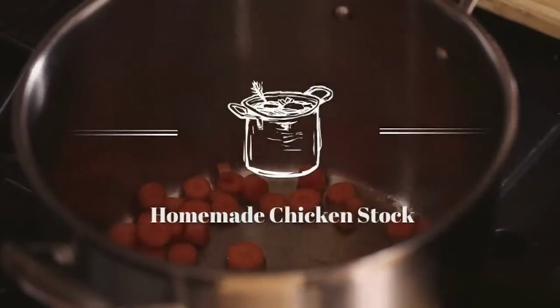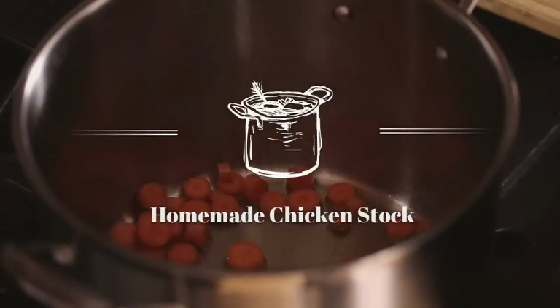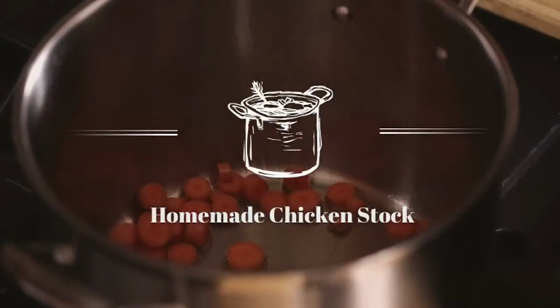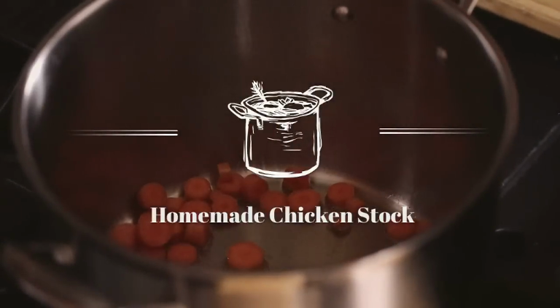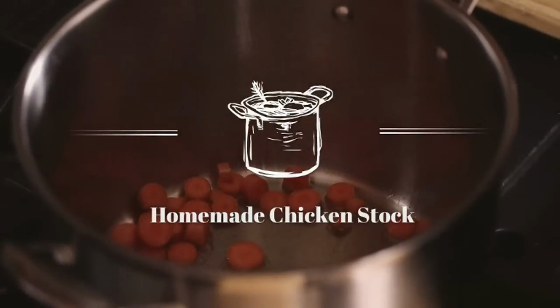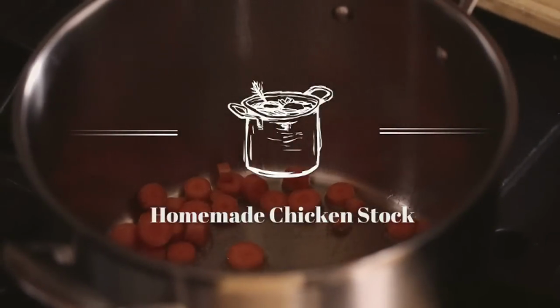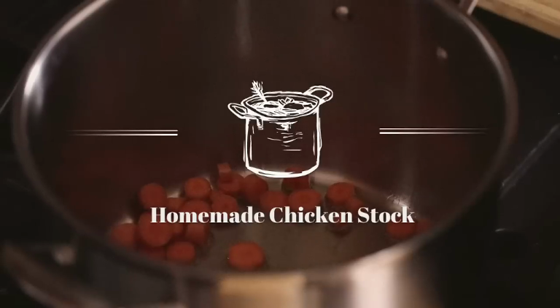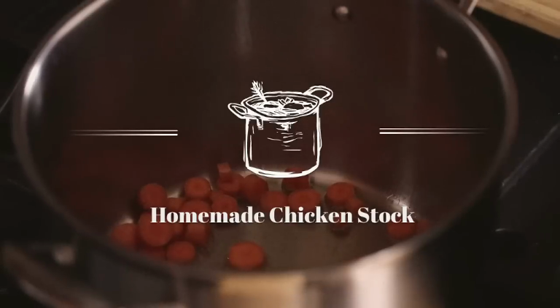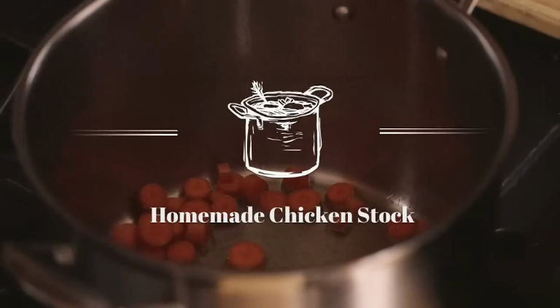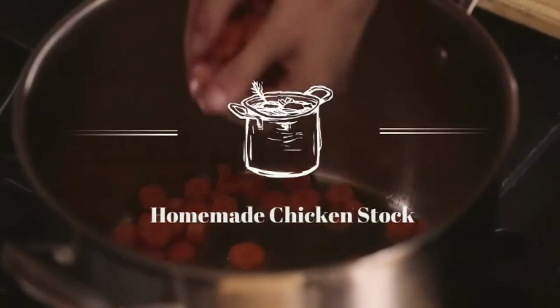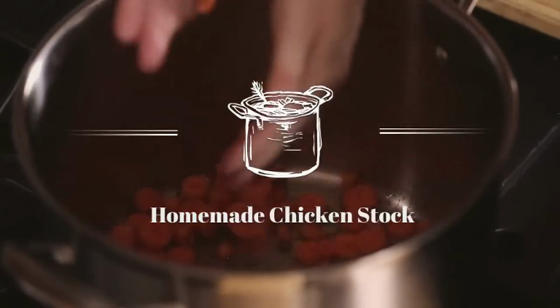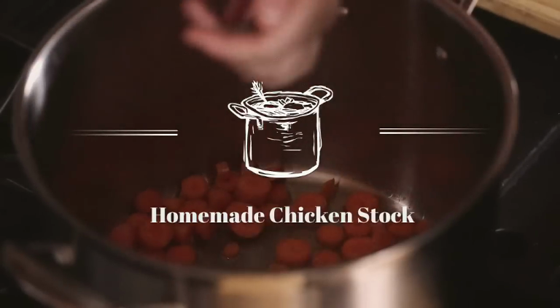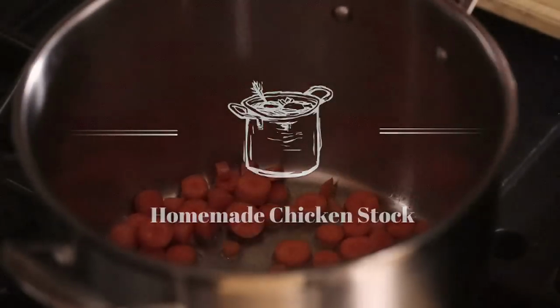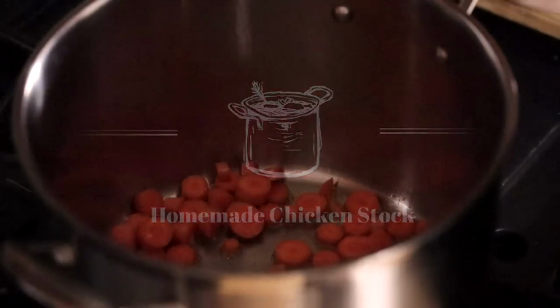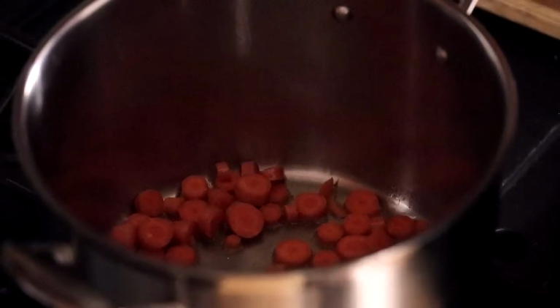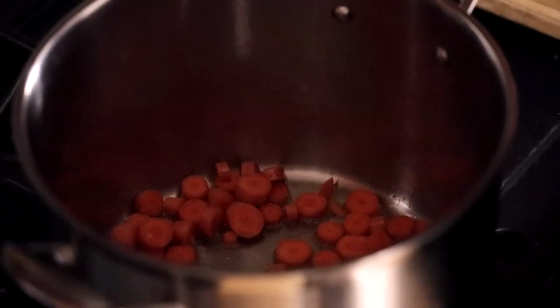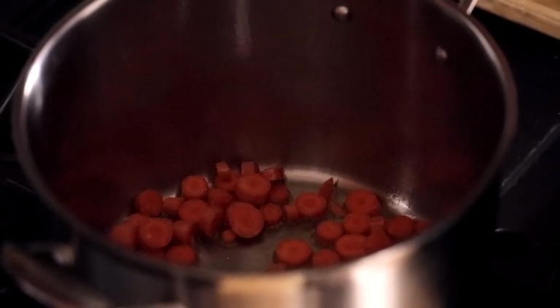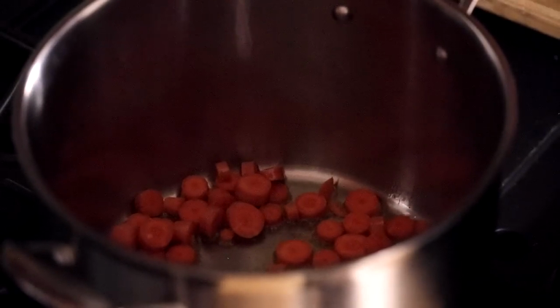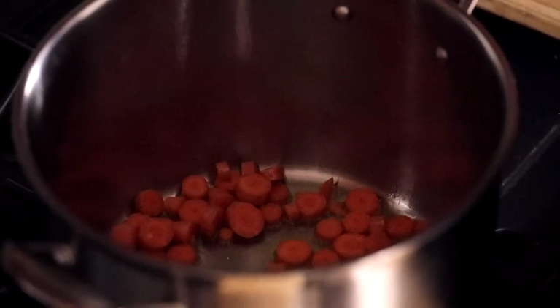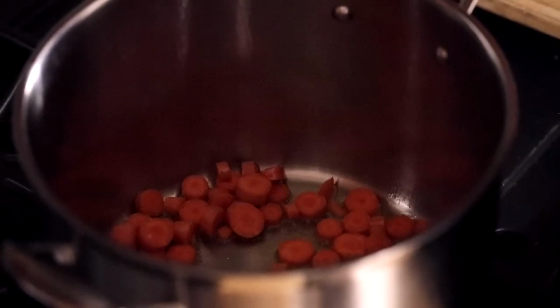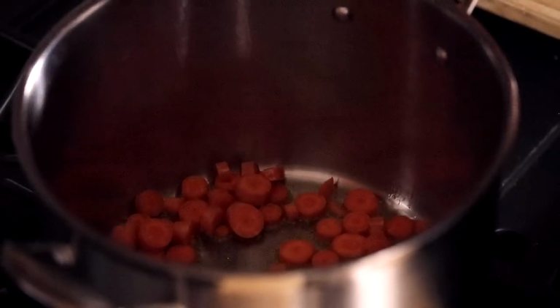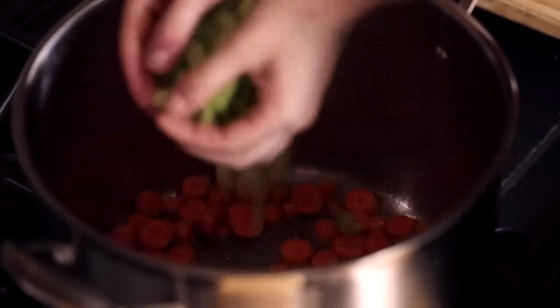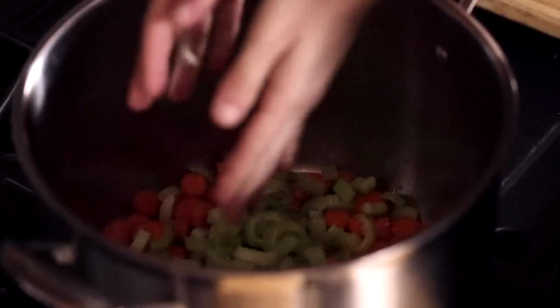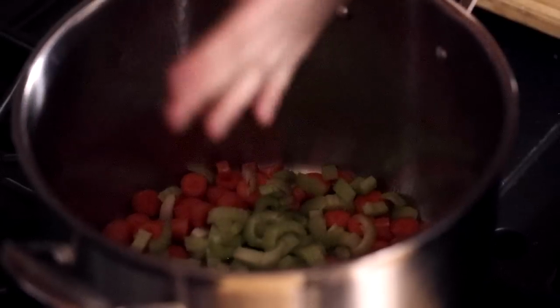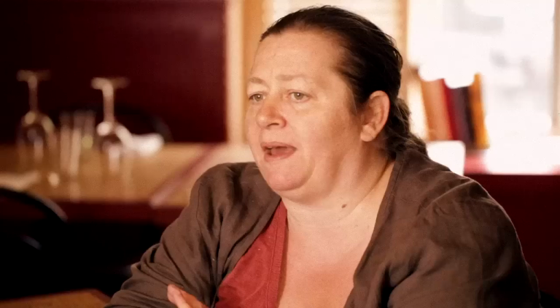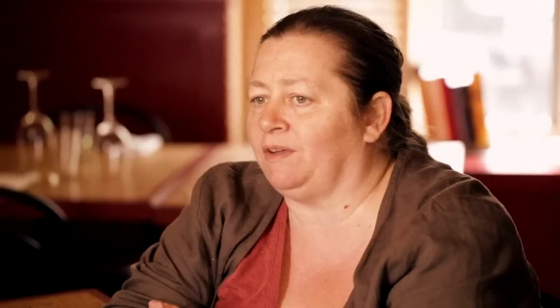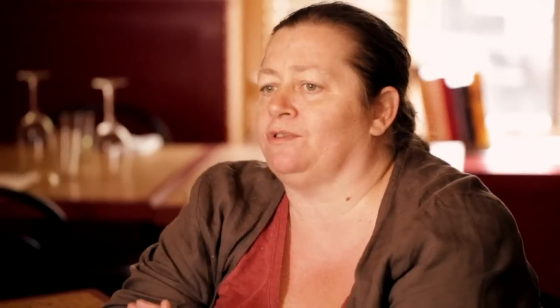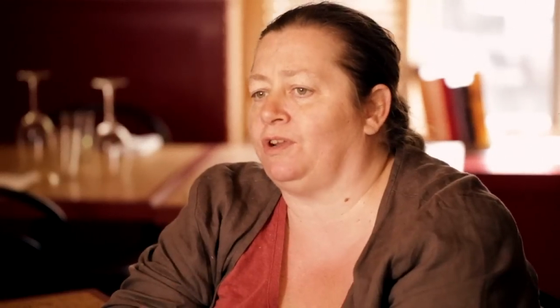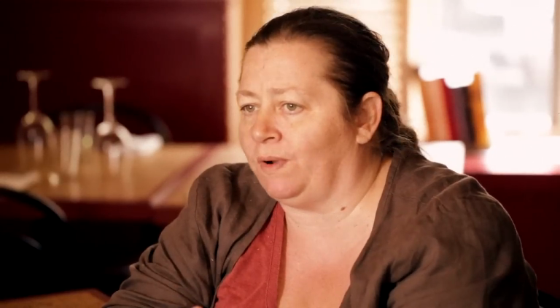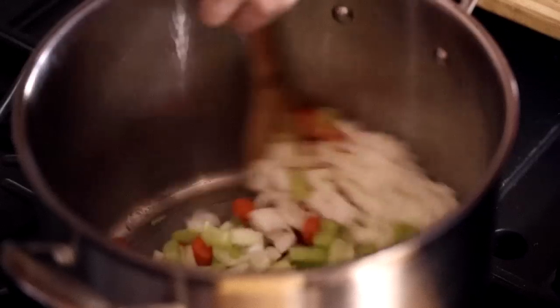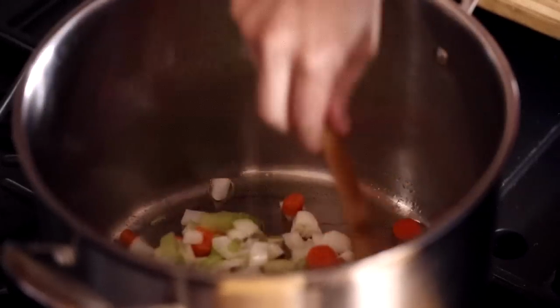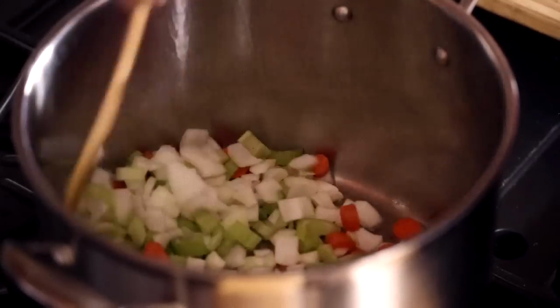I am a big firm believer in homemade chicken stock. Obviously it's a bit of a time commitment, but what I like to do is take a rainy Sunday and make chicken stock, strain it out, and pack it in my freezer so that I always have it on hand.